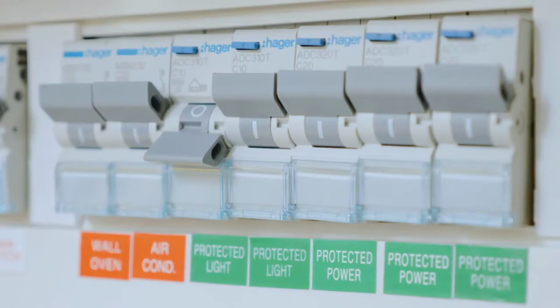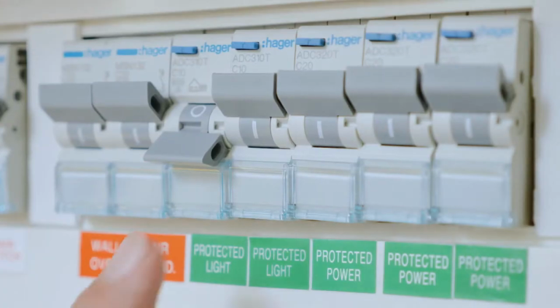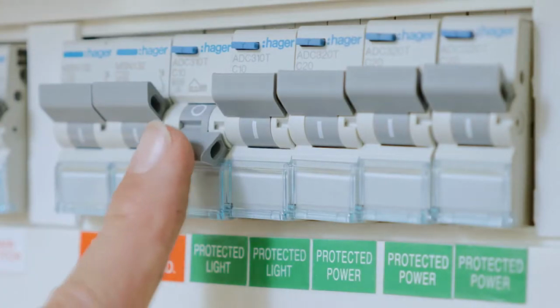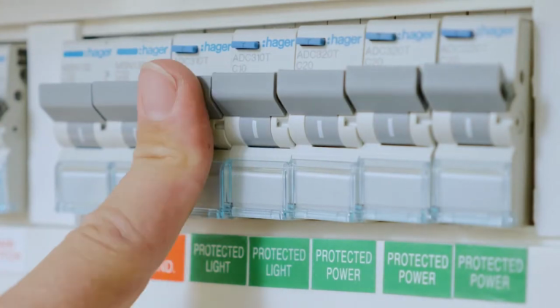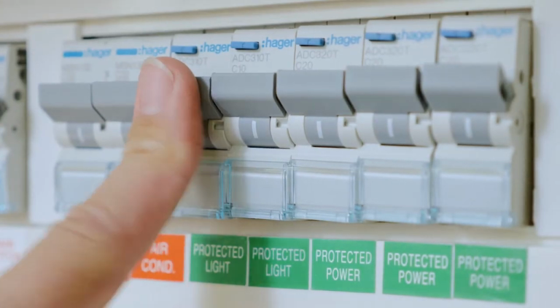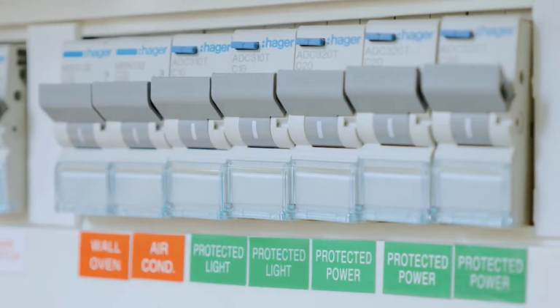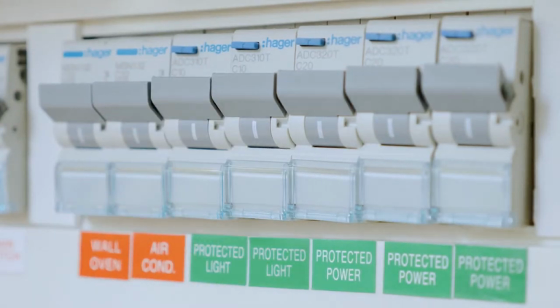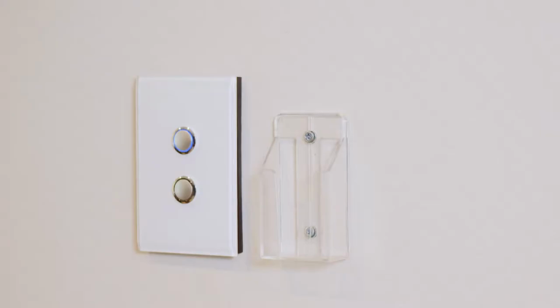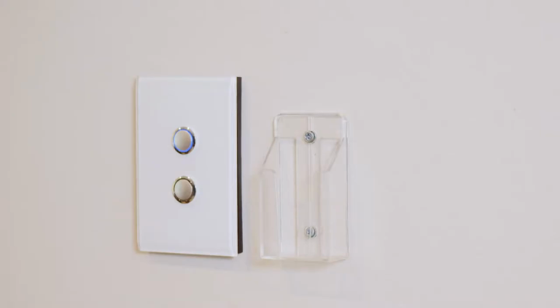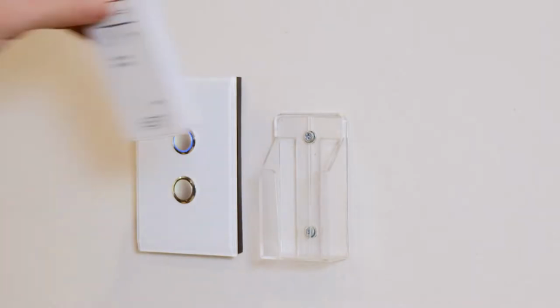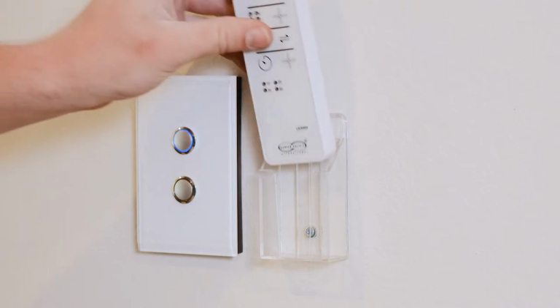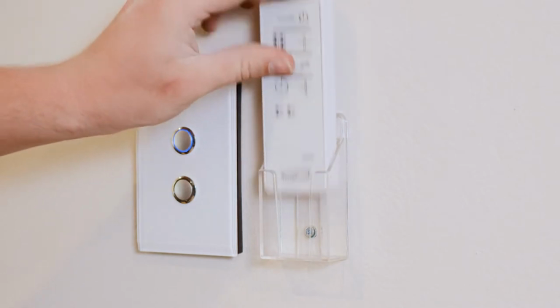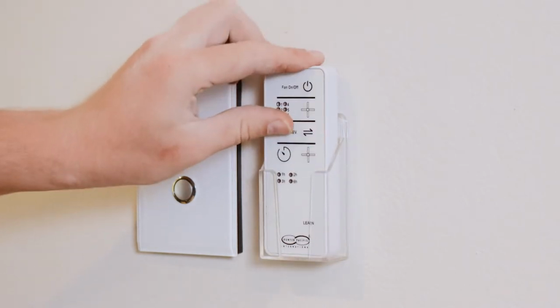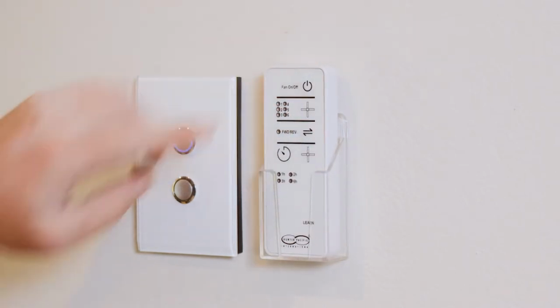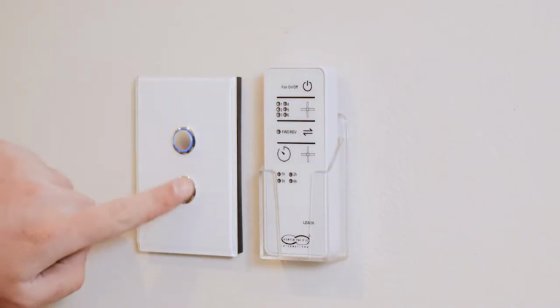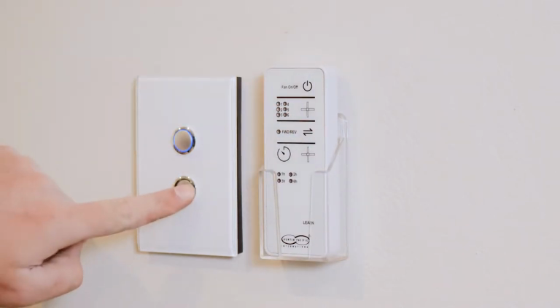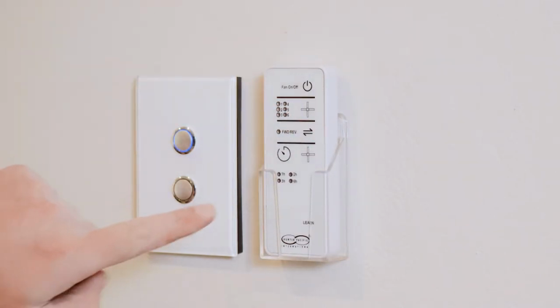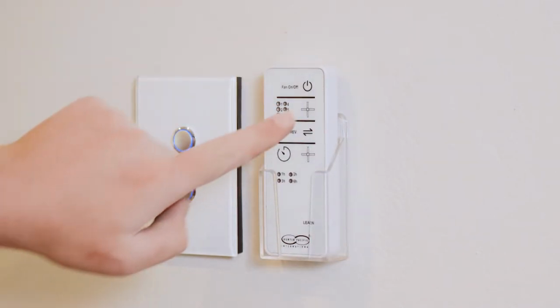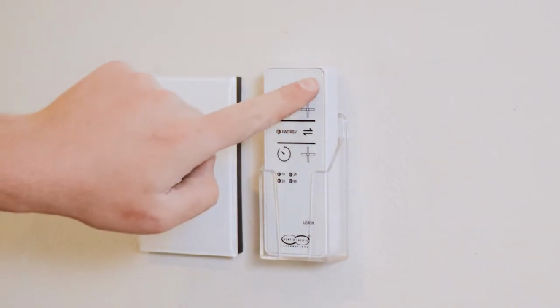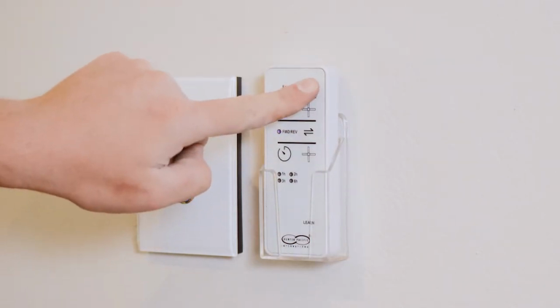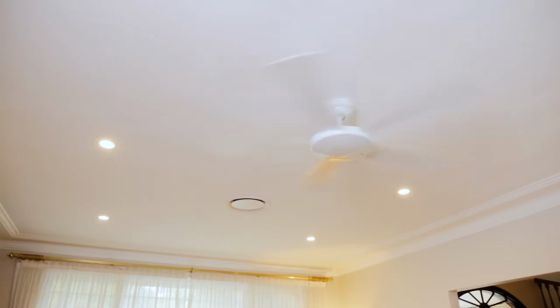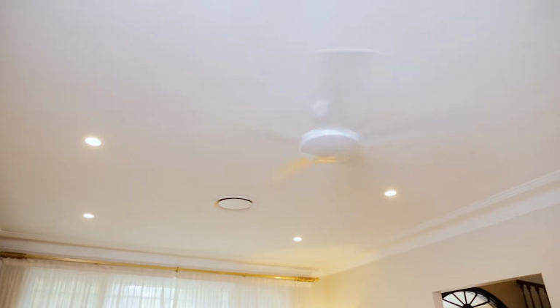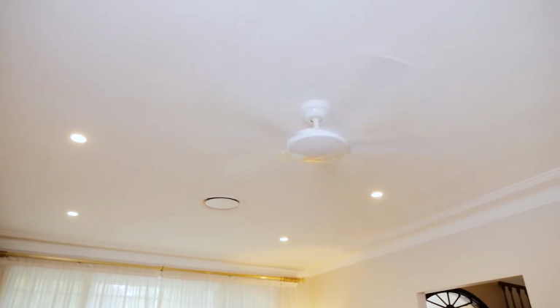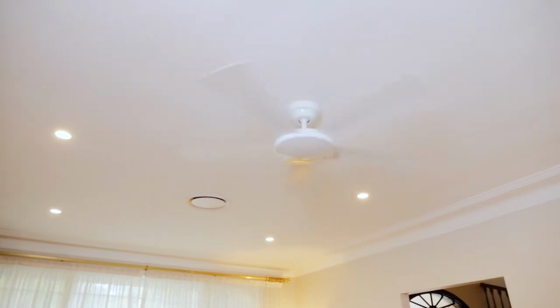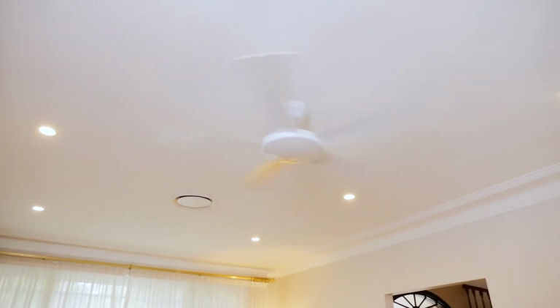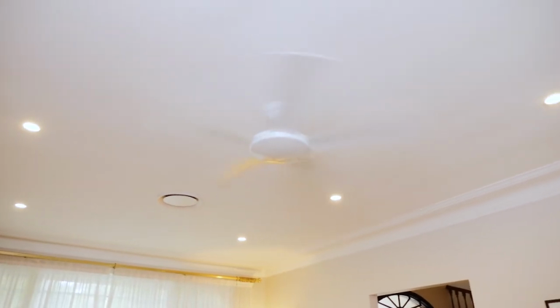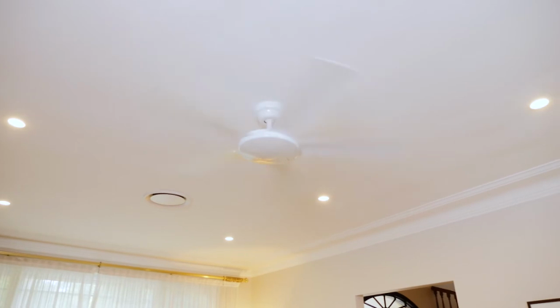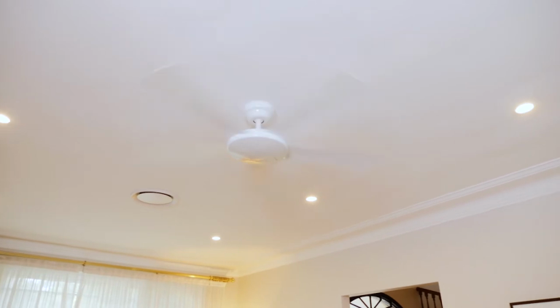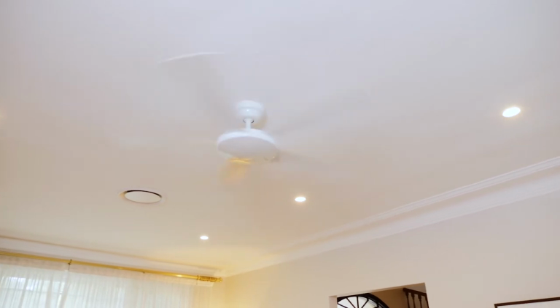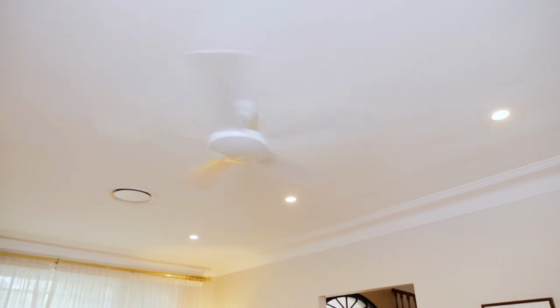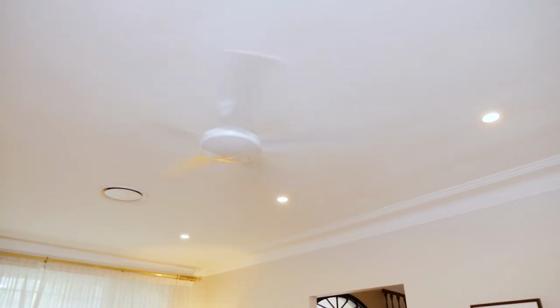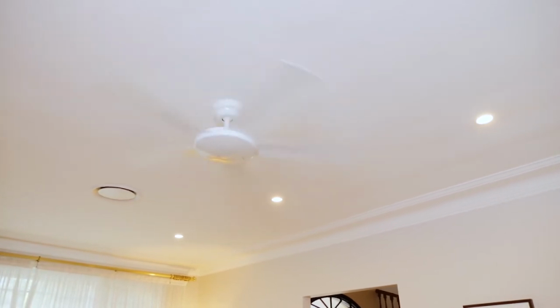We then re-energize the electricity and check the operation of the fan with the supplied remote control. We install the remote cradle, usually next to the isolating switch.